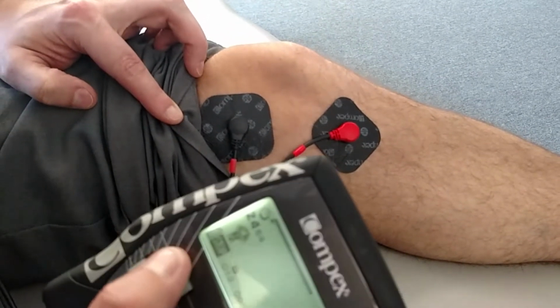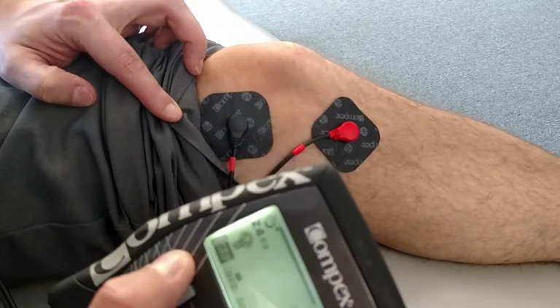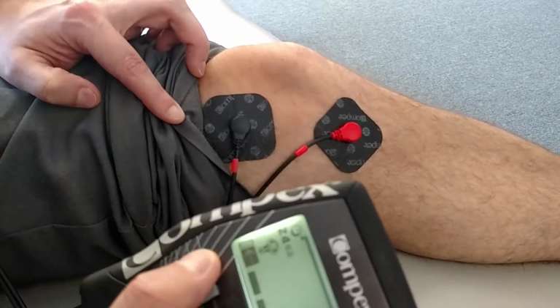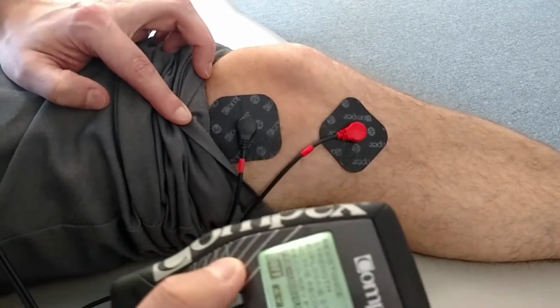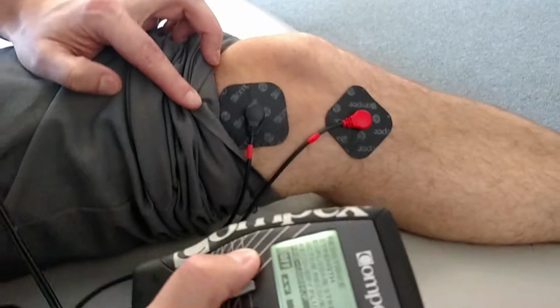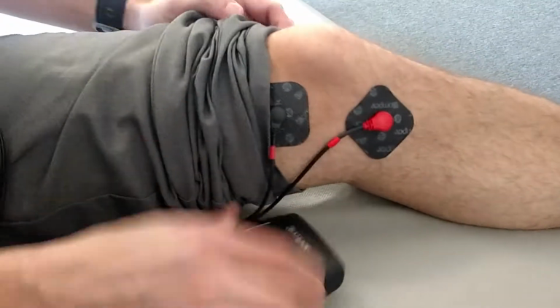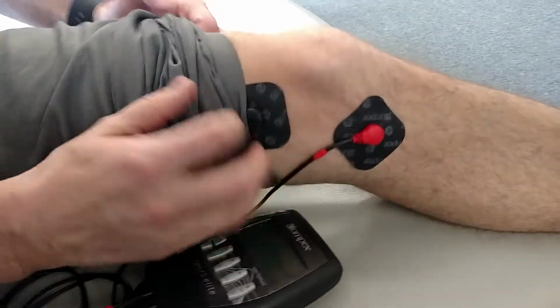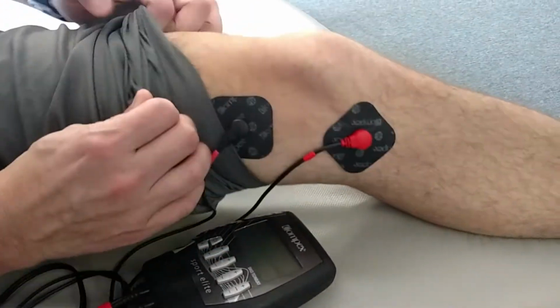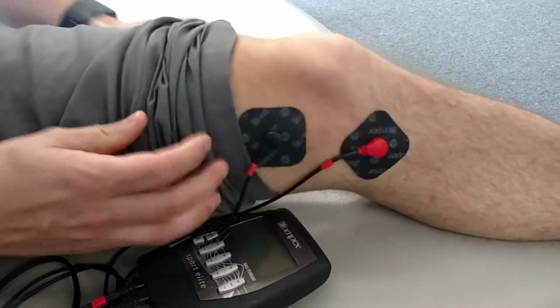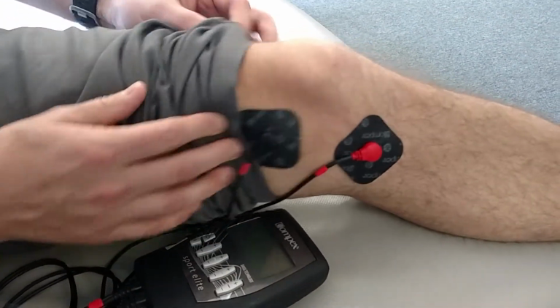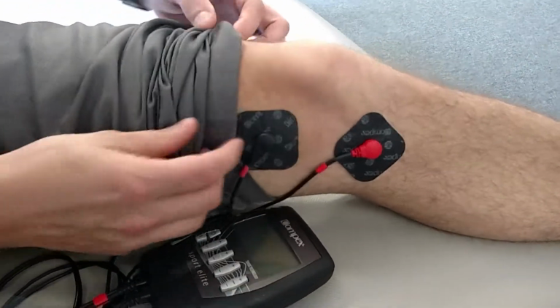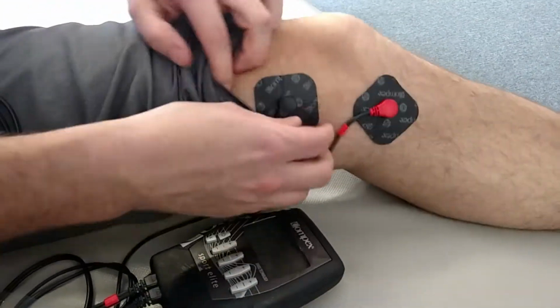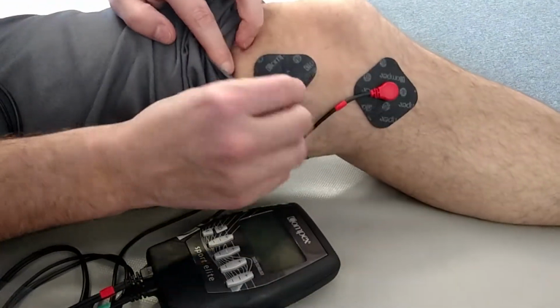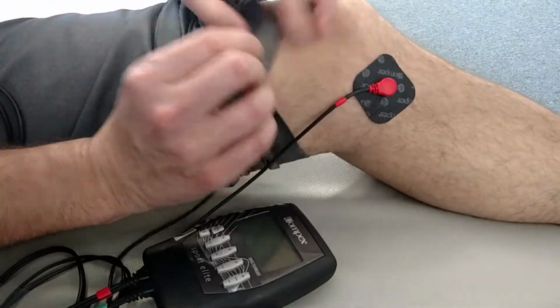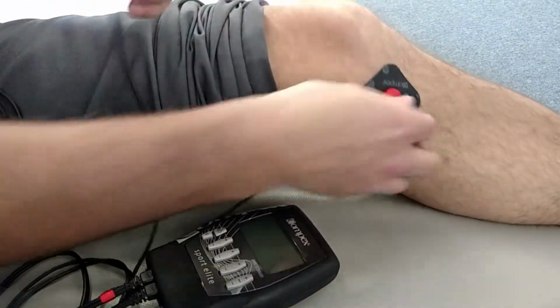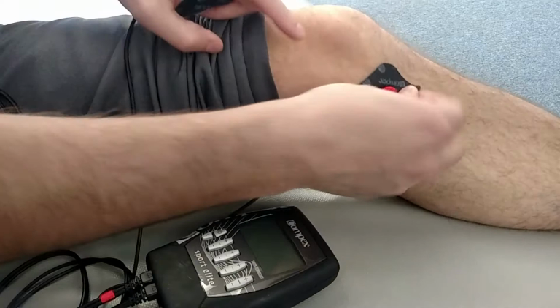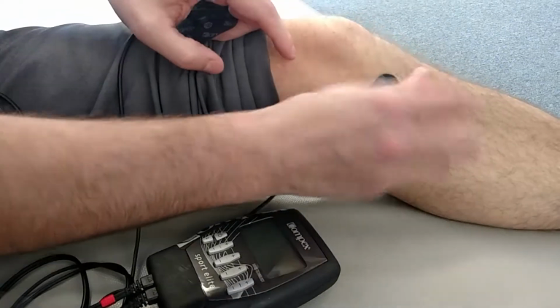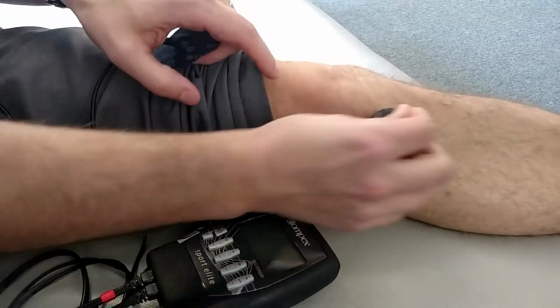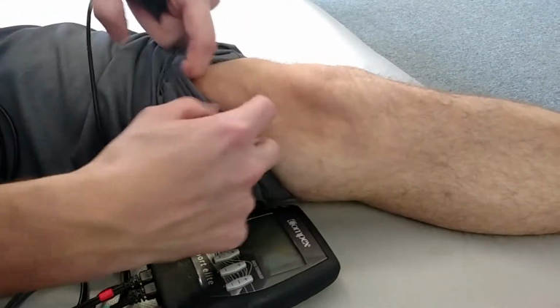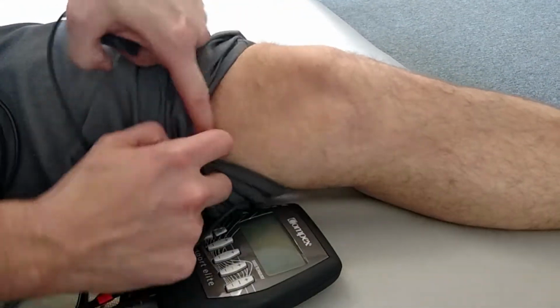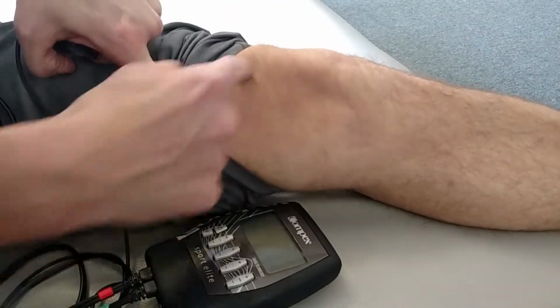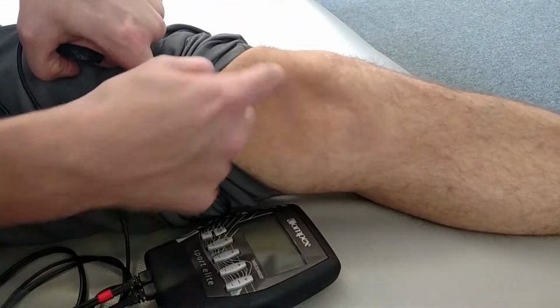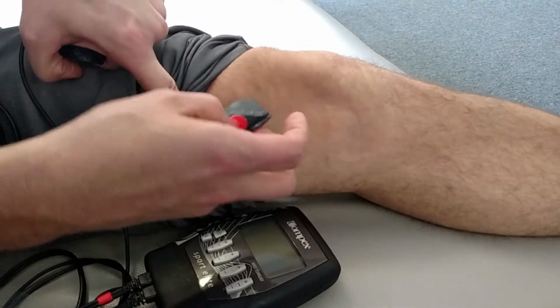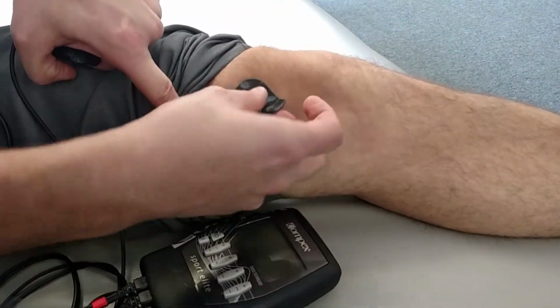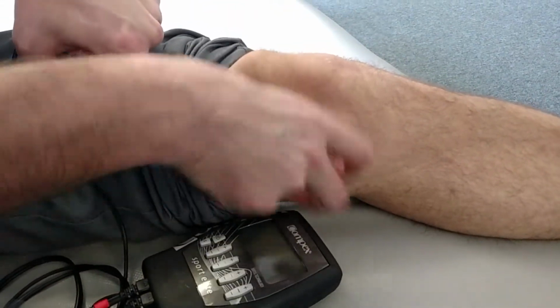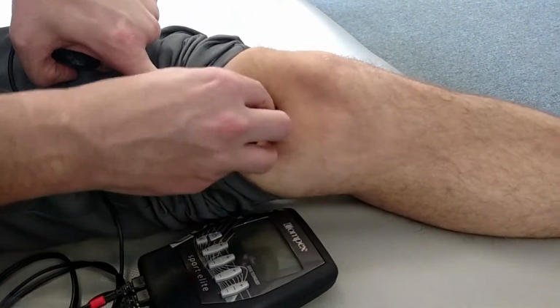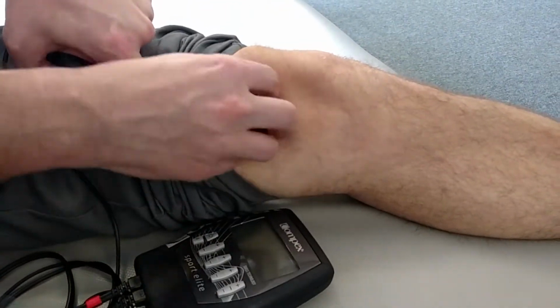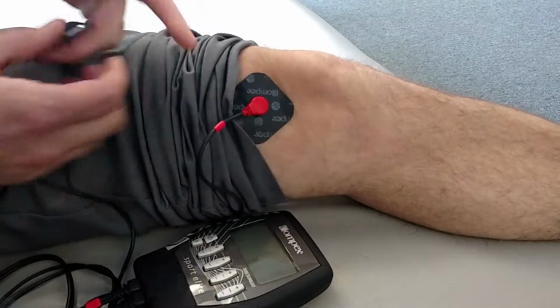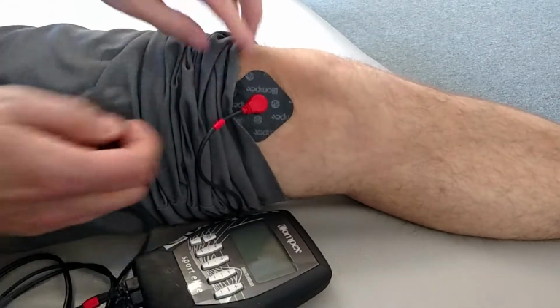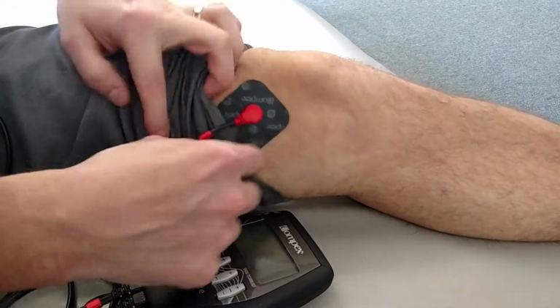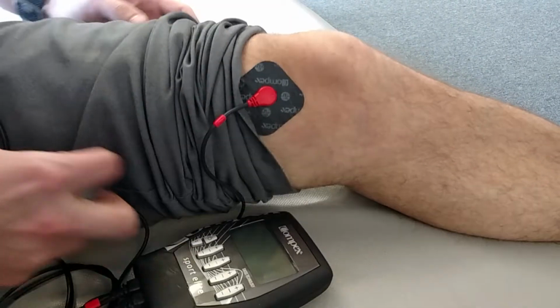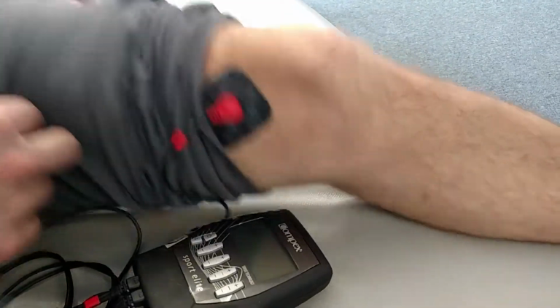The next setting we're going to show is for the VMO. What you want to do on this one: make a contraction, find the distal end of the VMO, then put the black pad there.